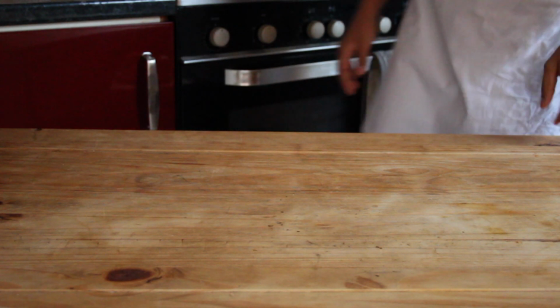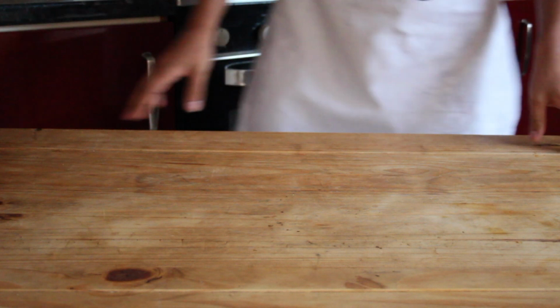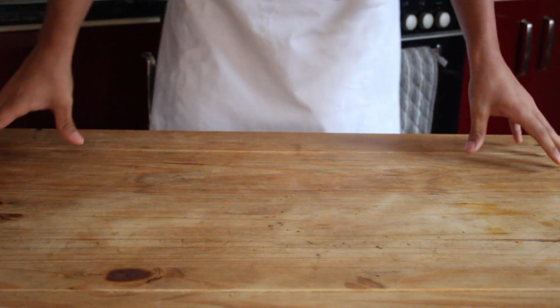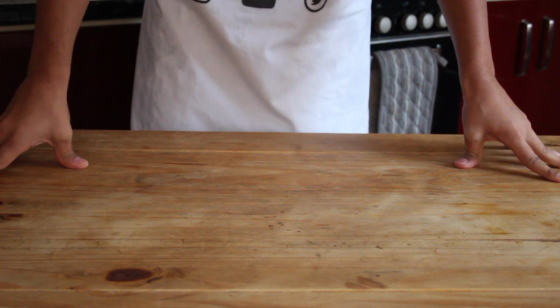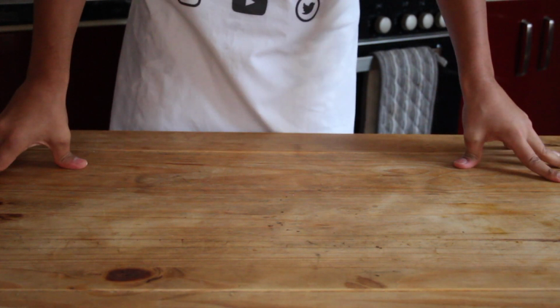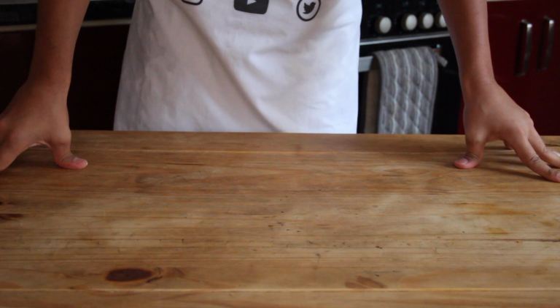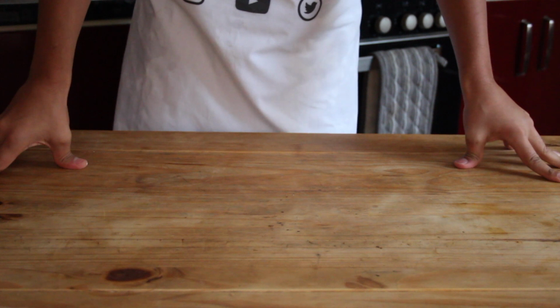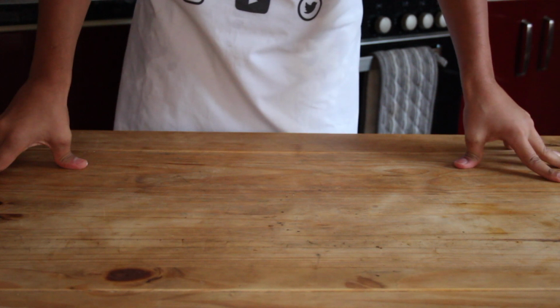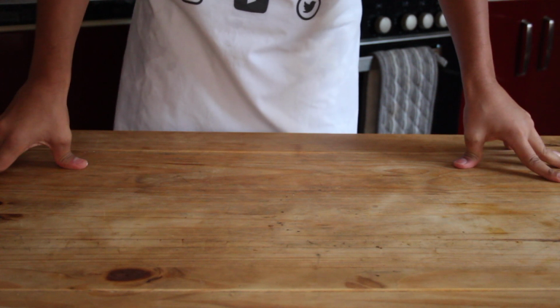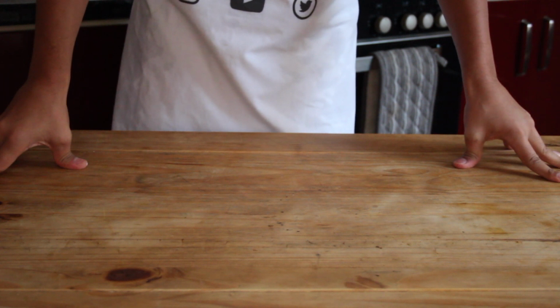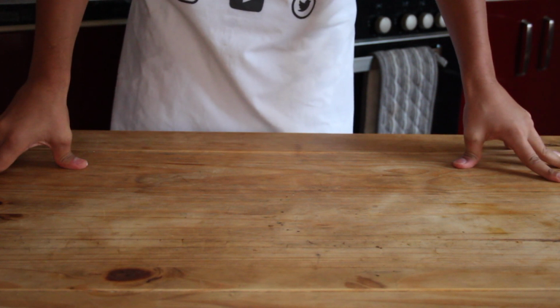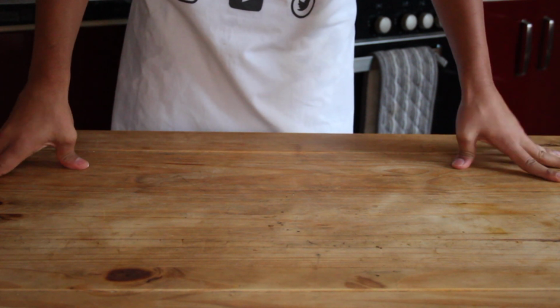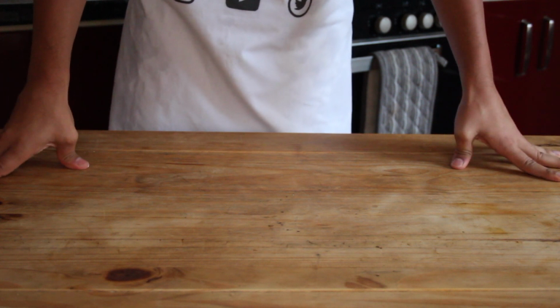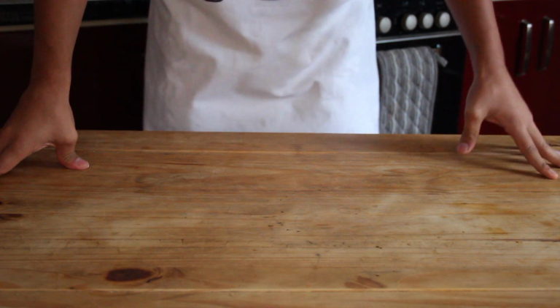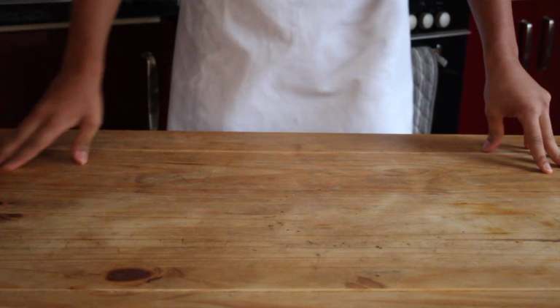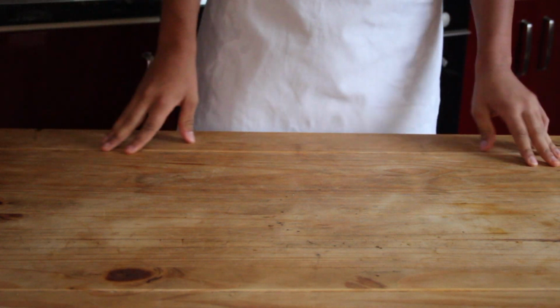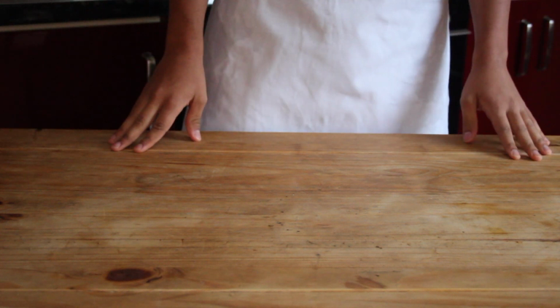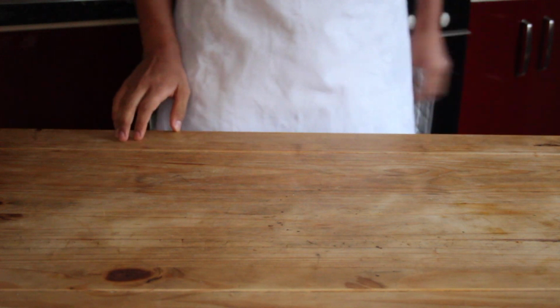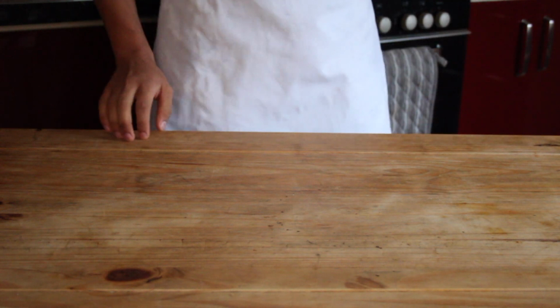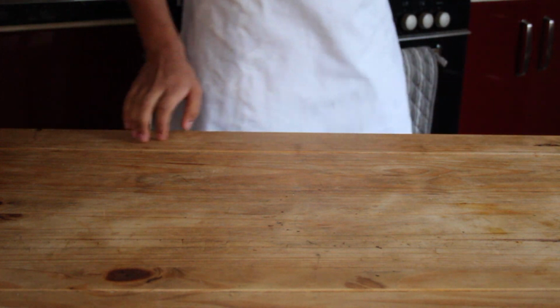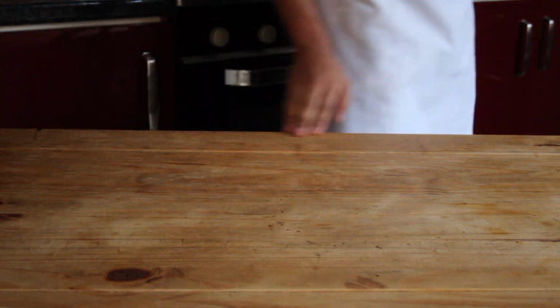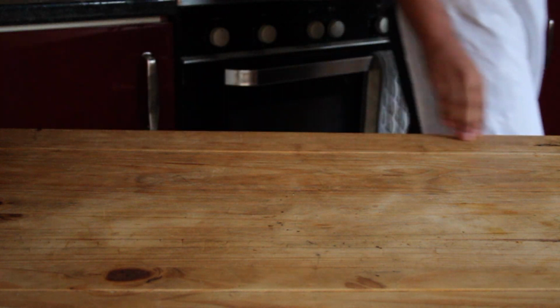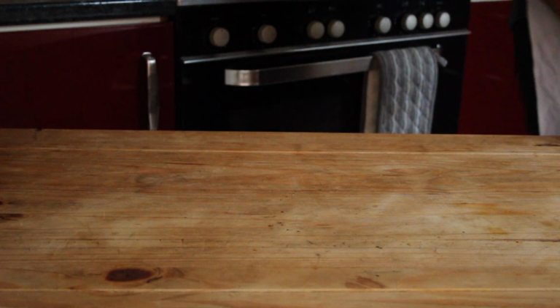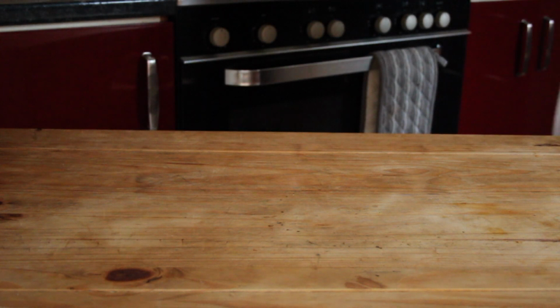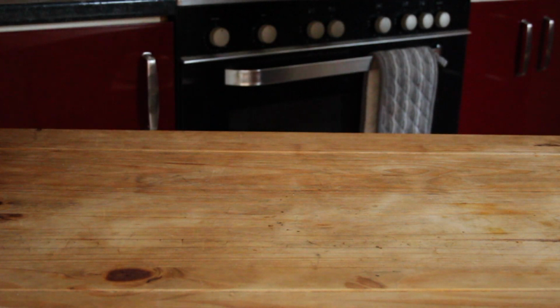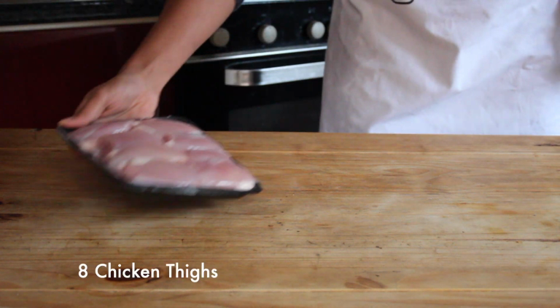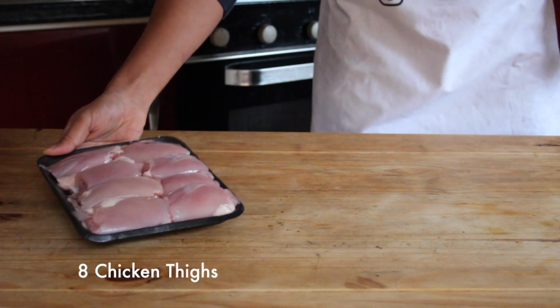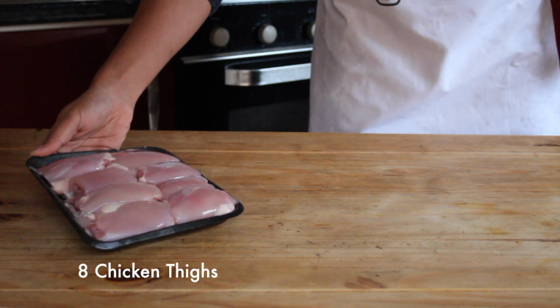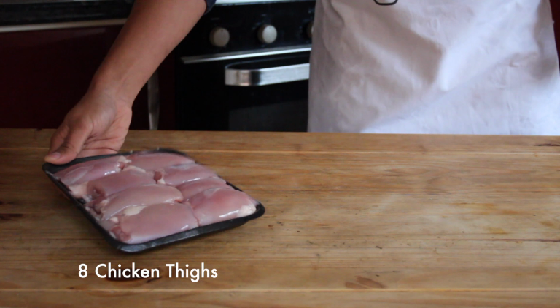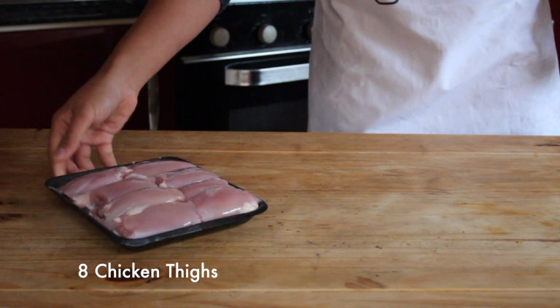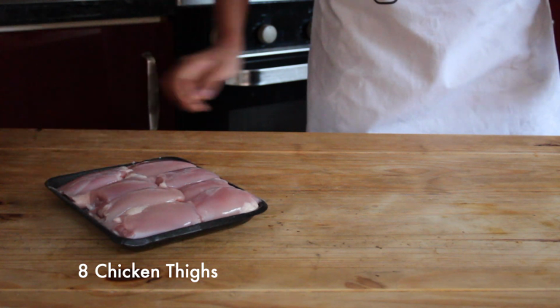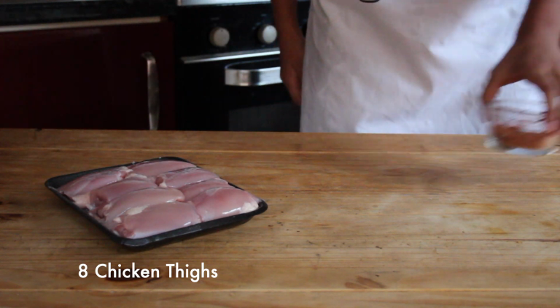Welcome back to Sliced. Popeye's chicken sandwiches have been trending on Twitter for a long time, and unfortunately we don't really have that kind of thing in the UK. But no need to worry, because I'm going to show you how to make an even better chicken sandwich. We're going to start with eight boneless chicken thighs.